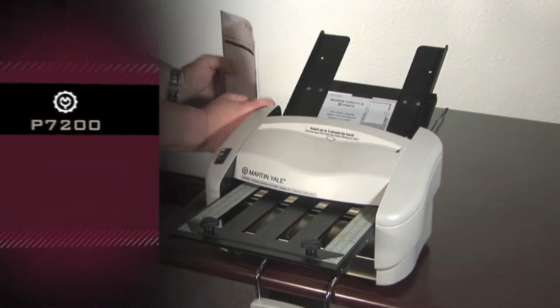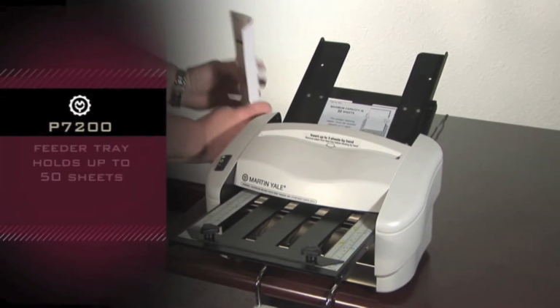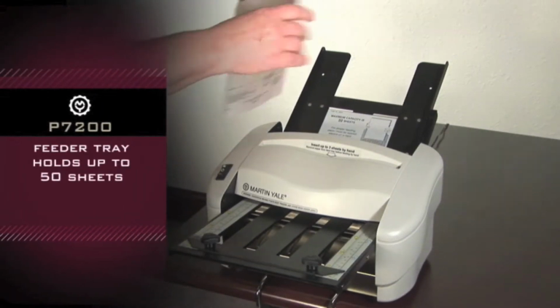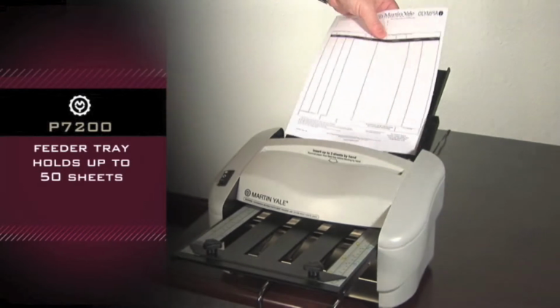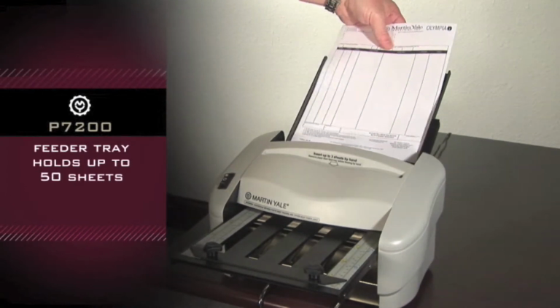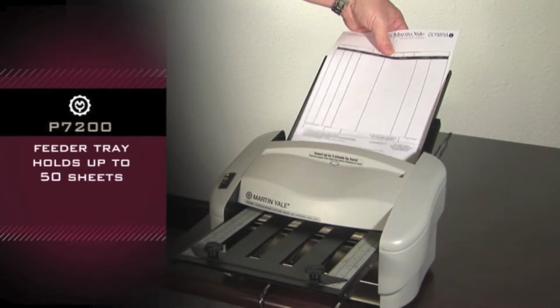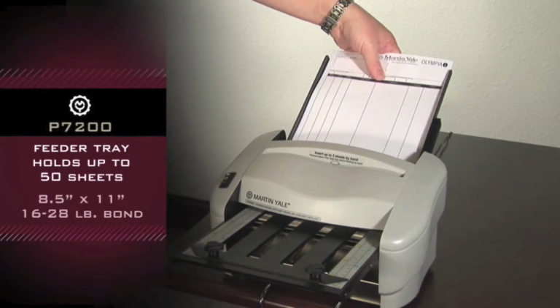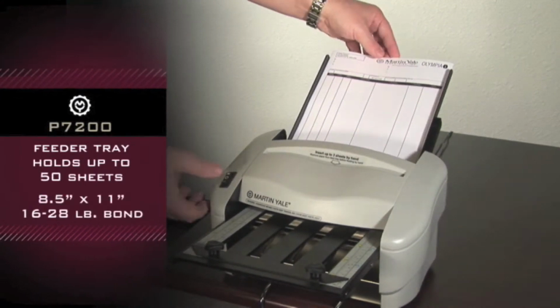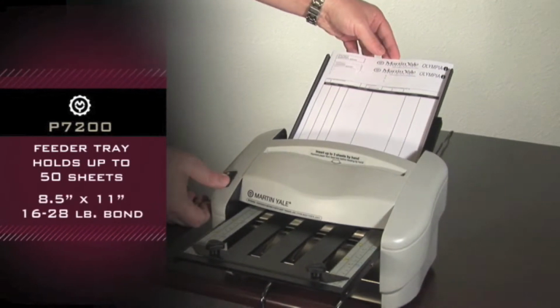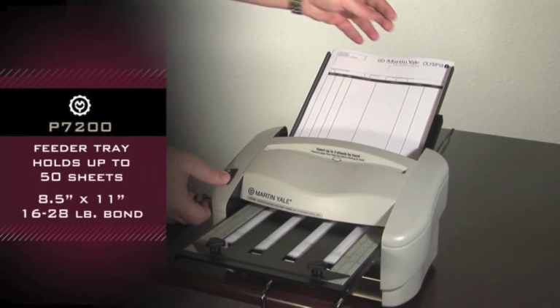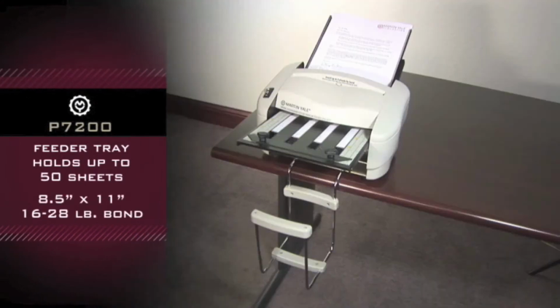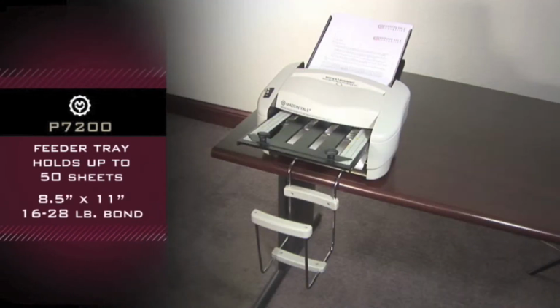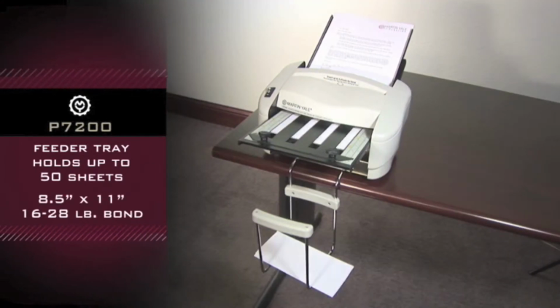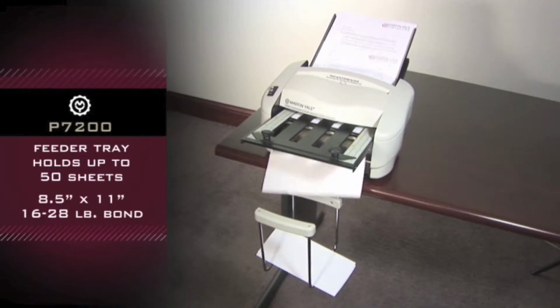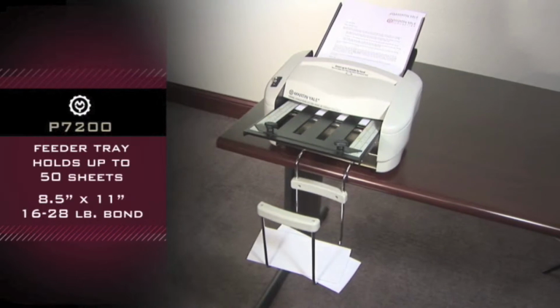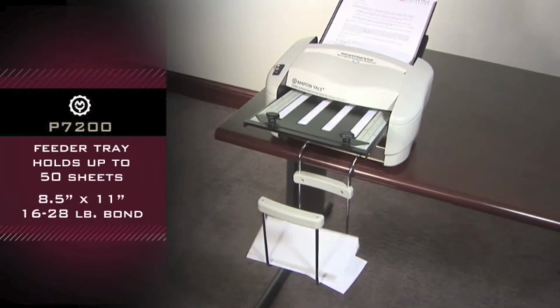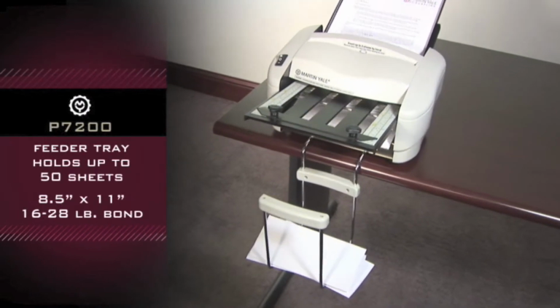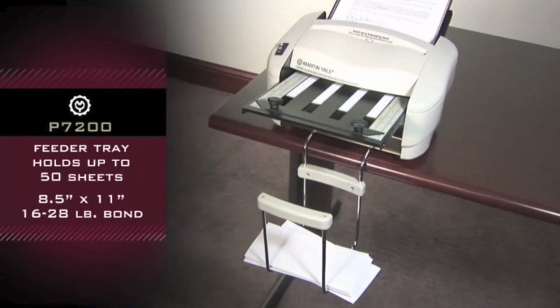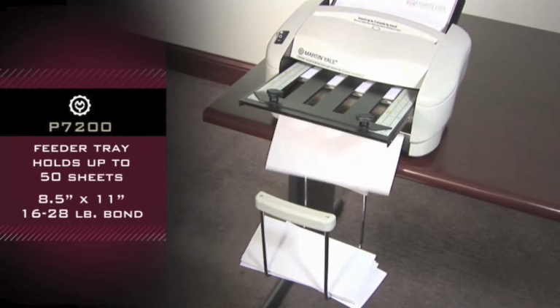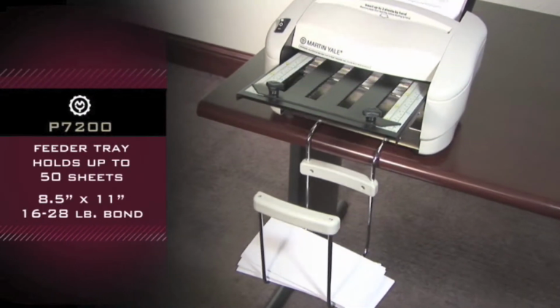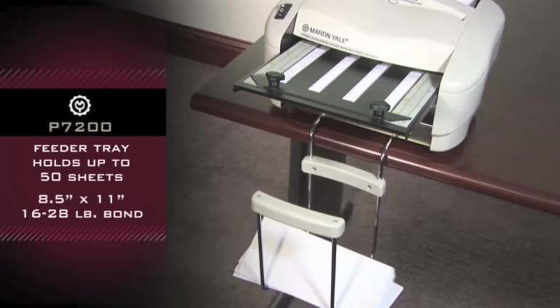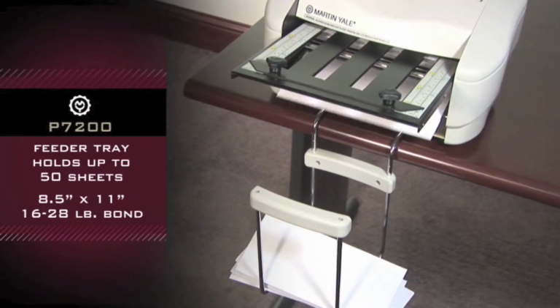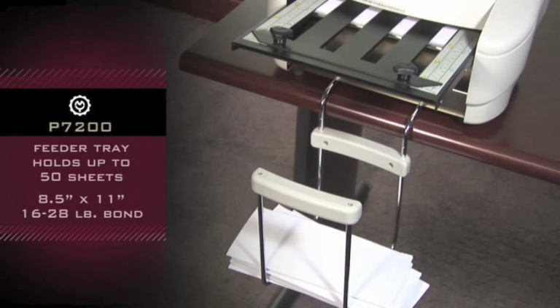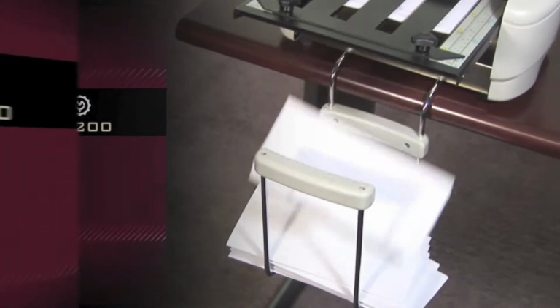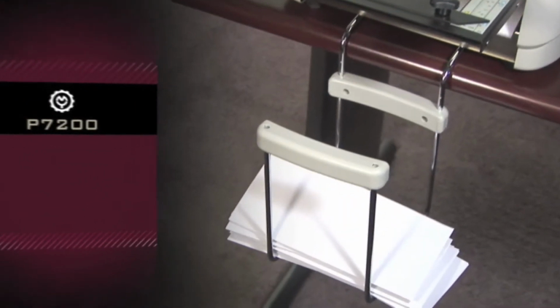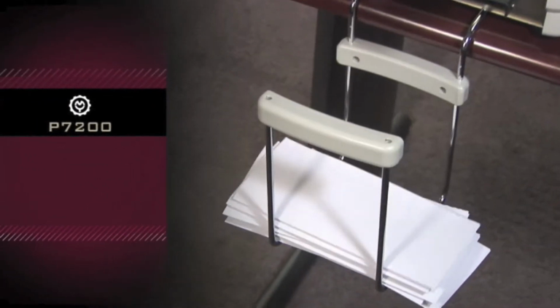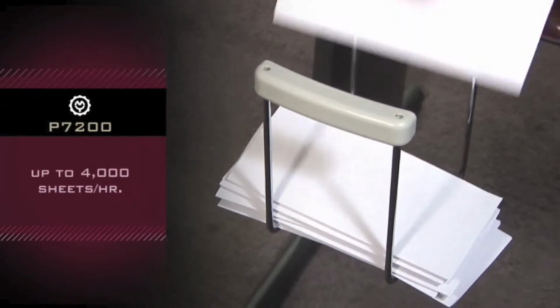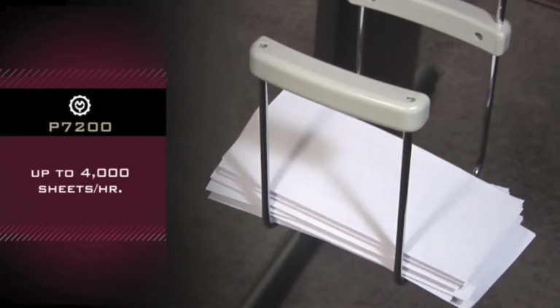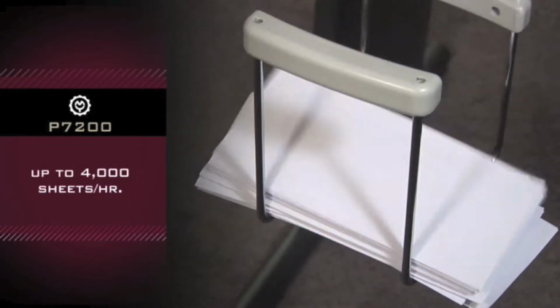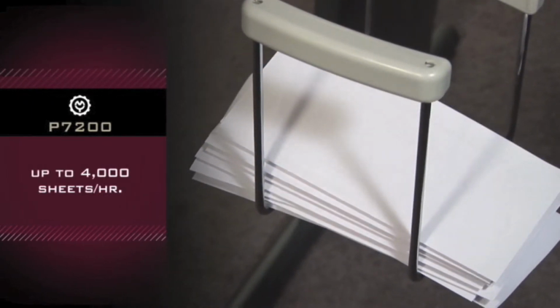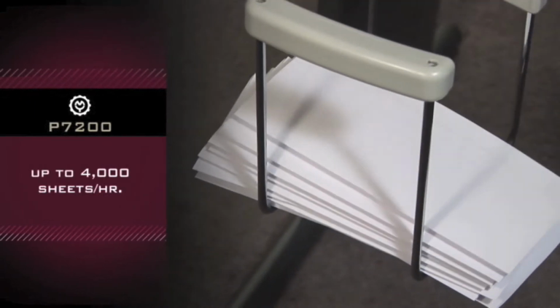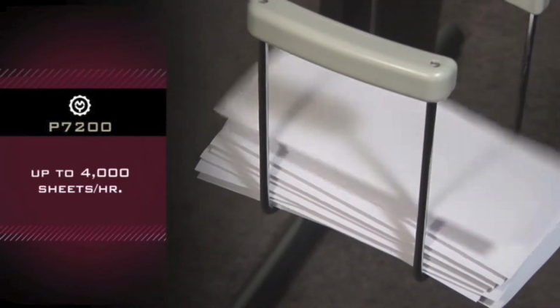The feeder tray holds up to 50 sheets, for use with 8.5 x 11 sized paper, 16 to 28 pound bond. Operates at a speed up to 4,000 sheets per hour.